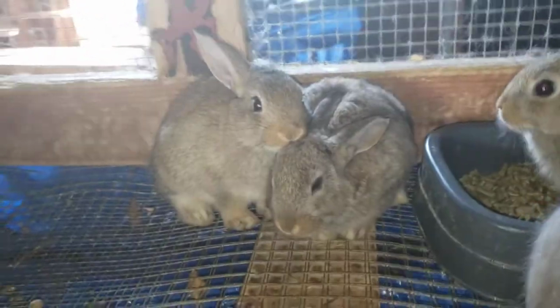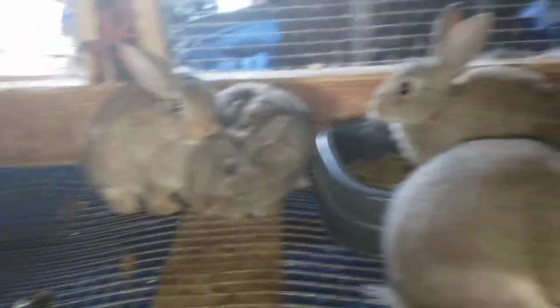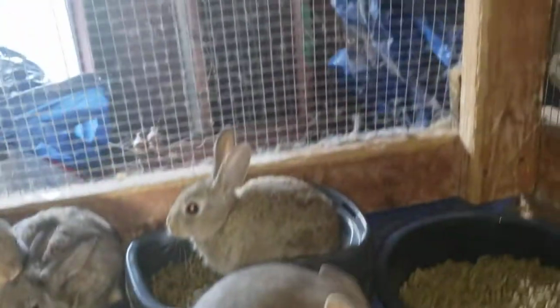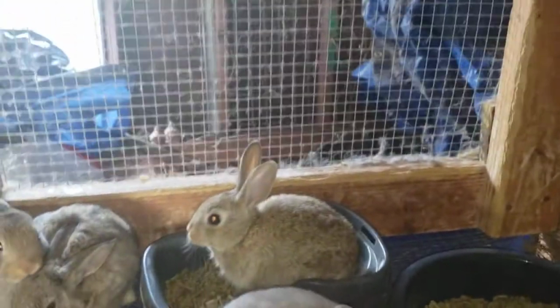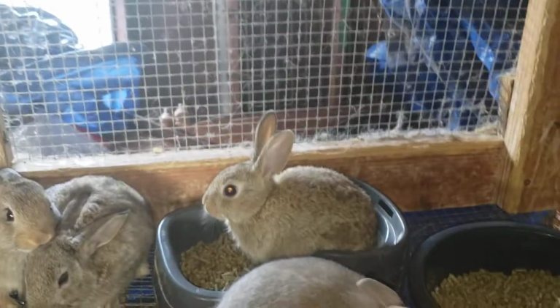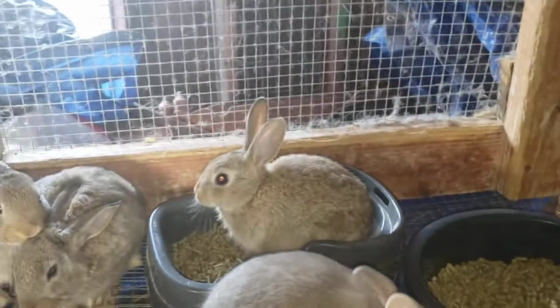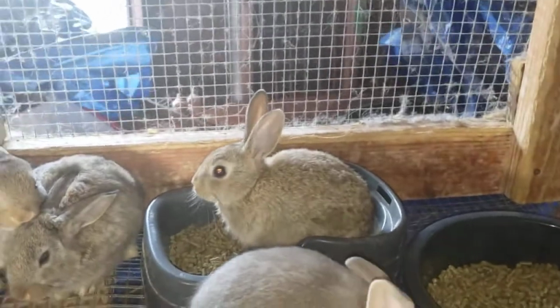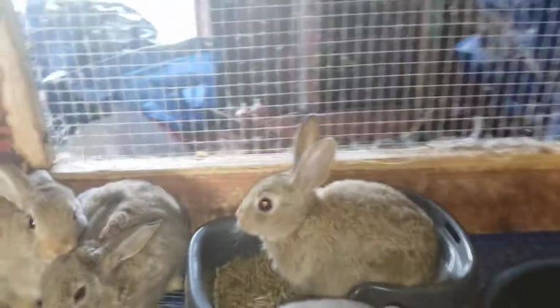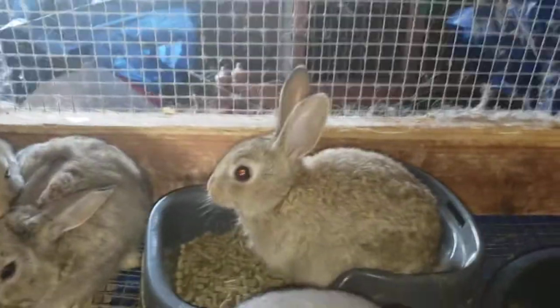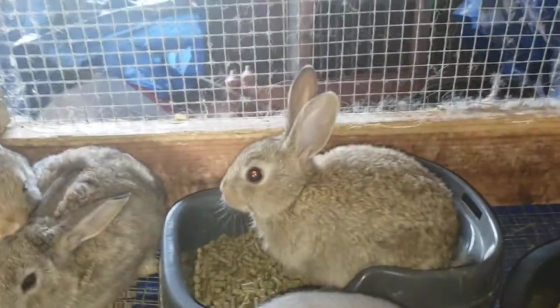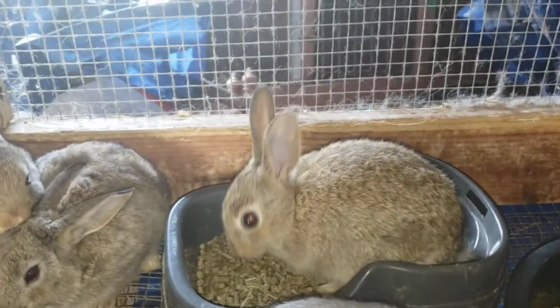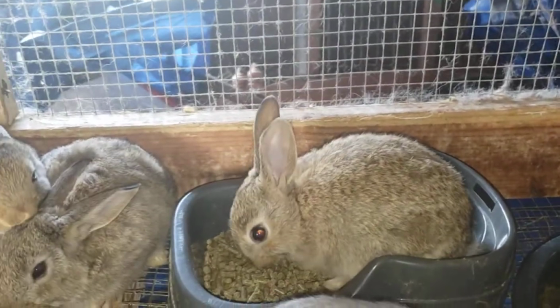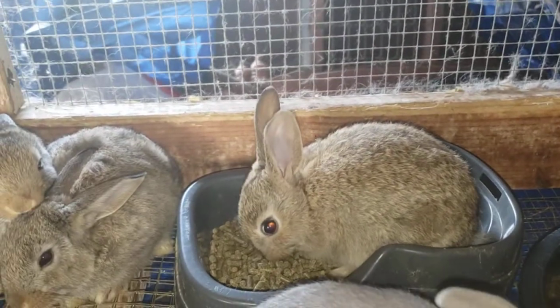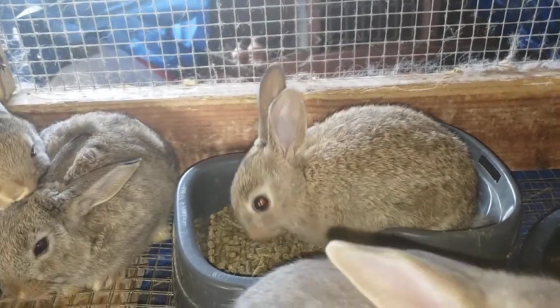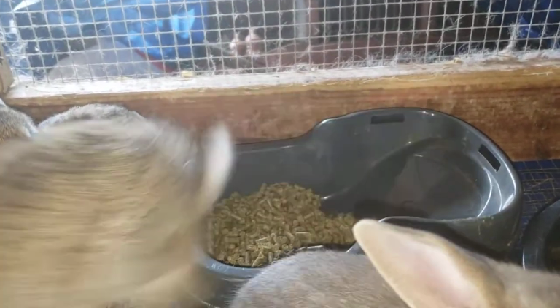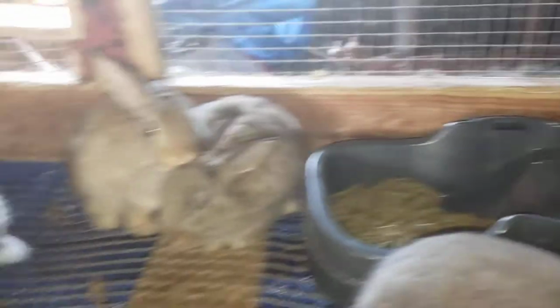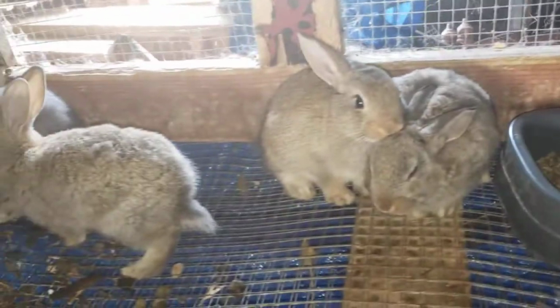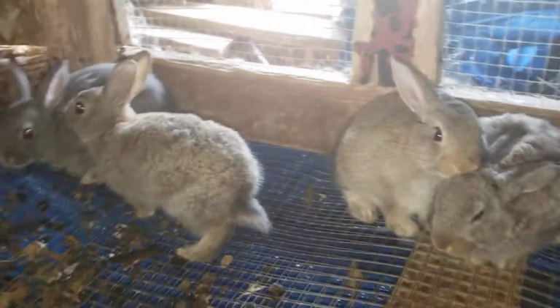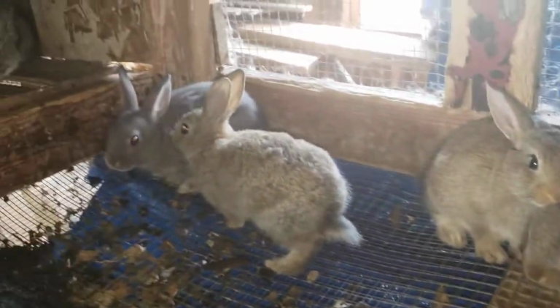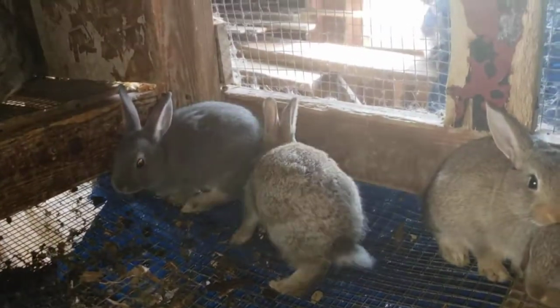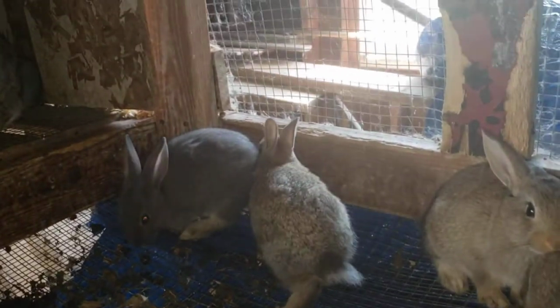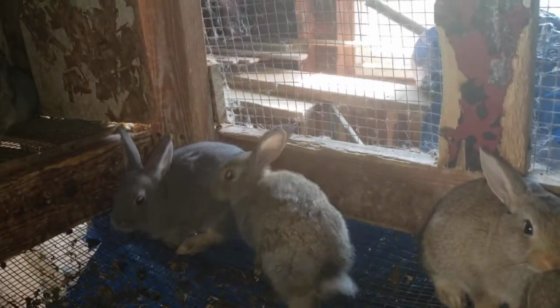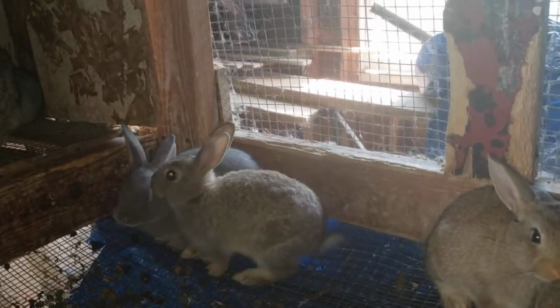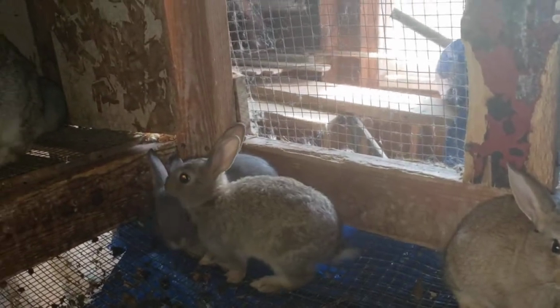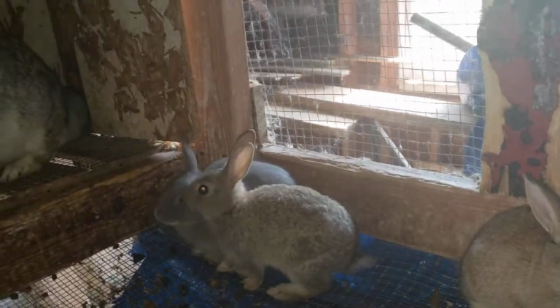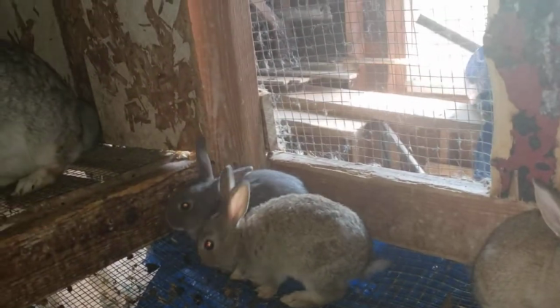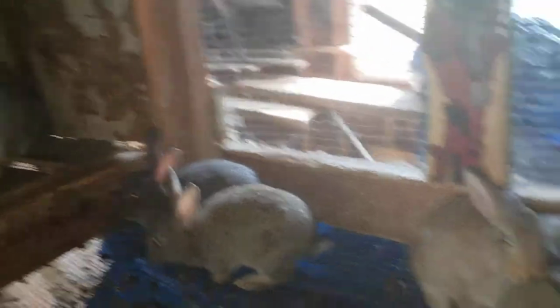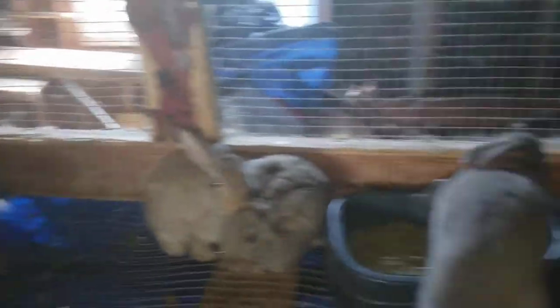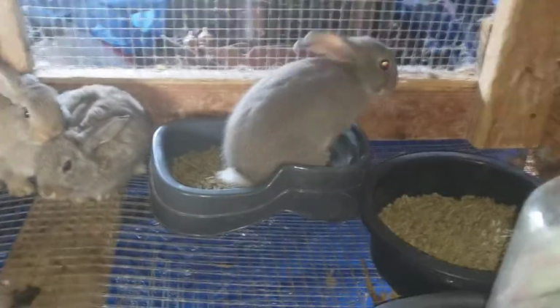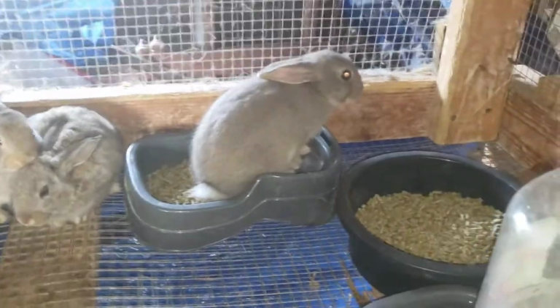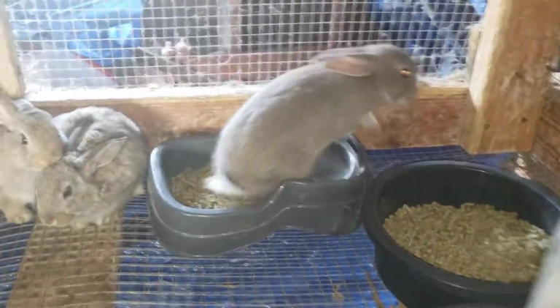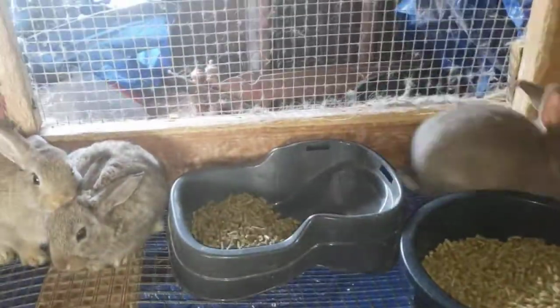My favorite is the one in the food bowl right now. And if you can't tell already, it's the Runt. There it goes — it's the Runt of the pack, and I love it so much.